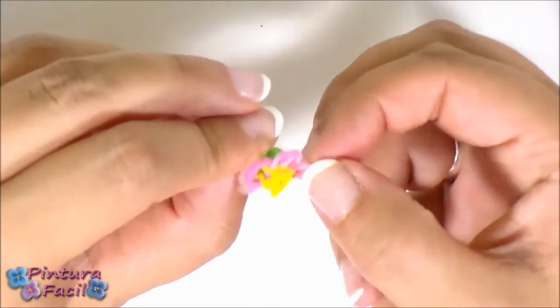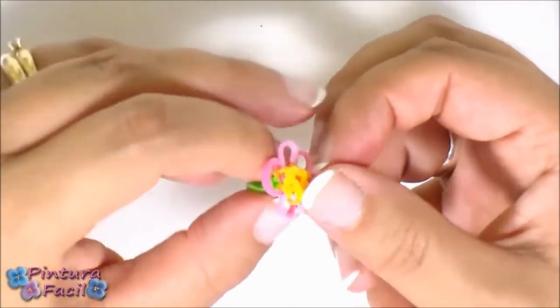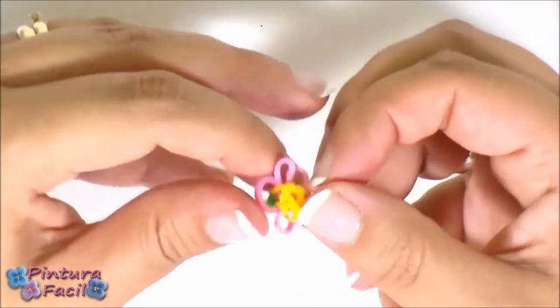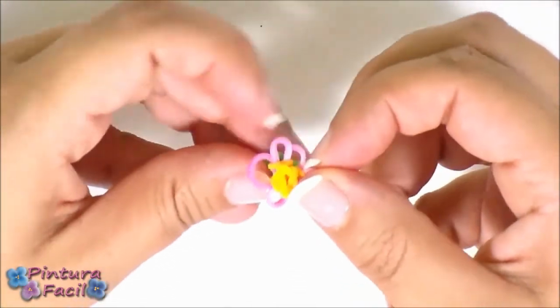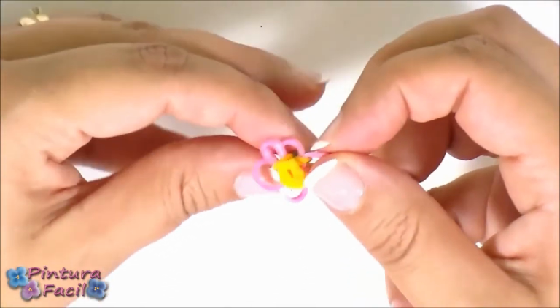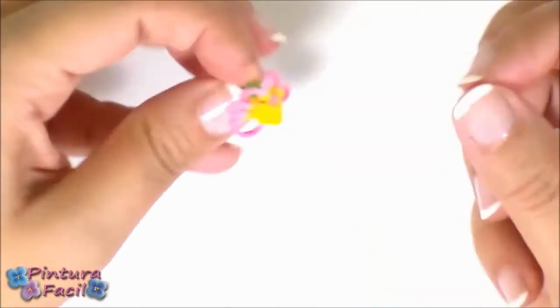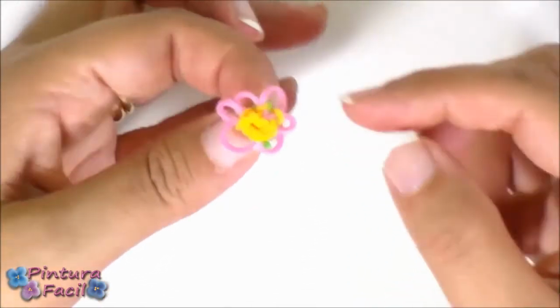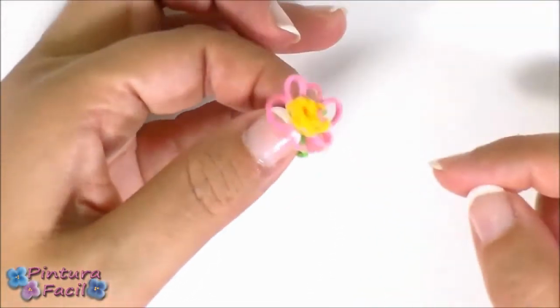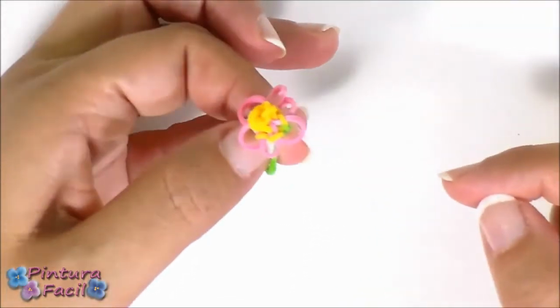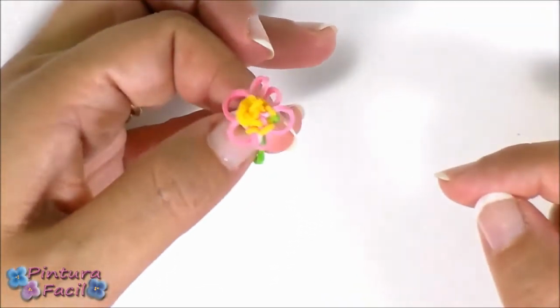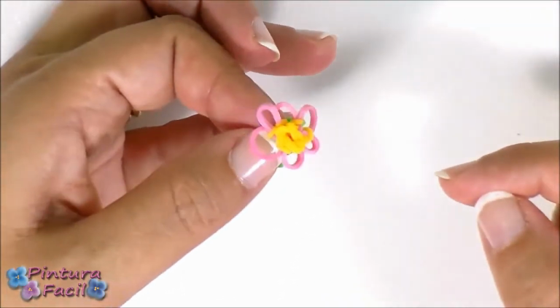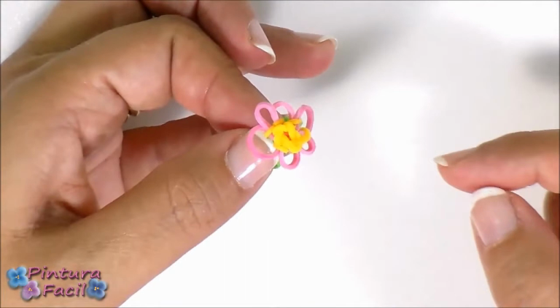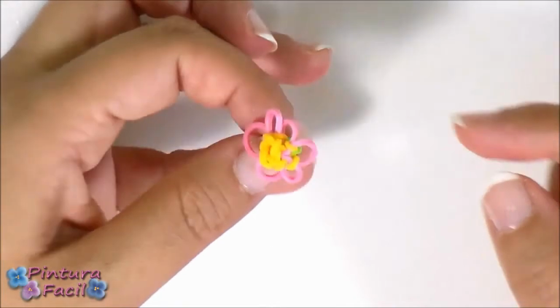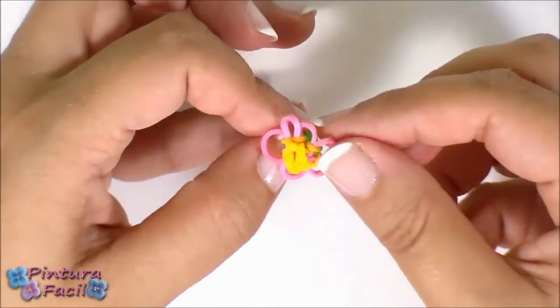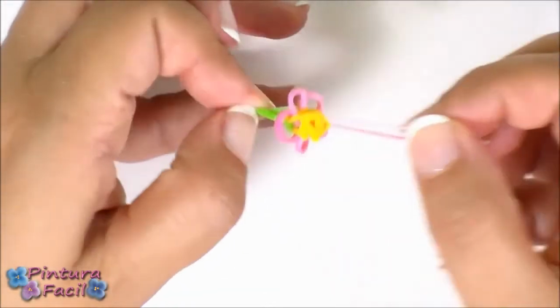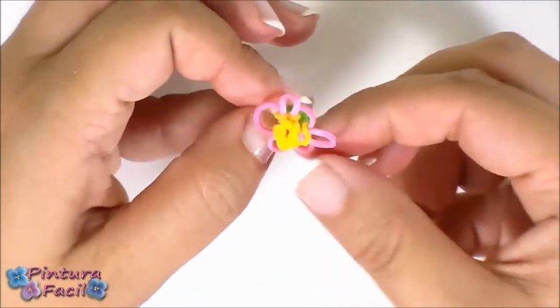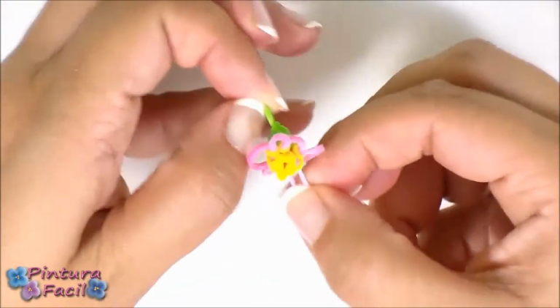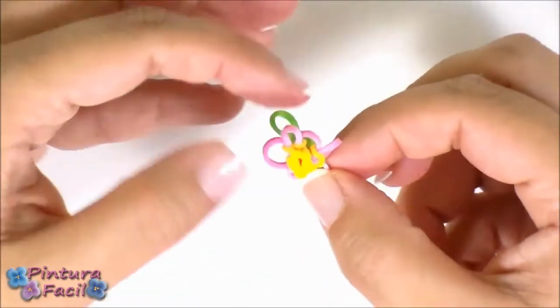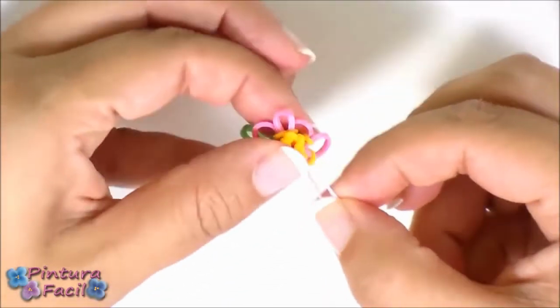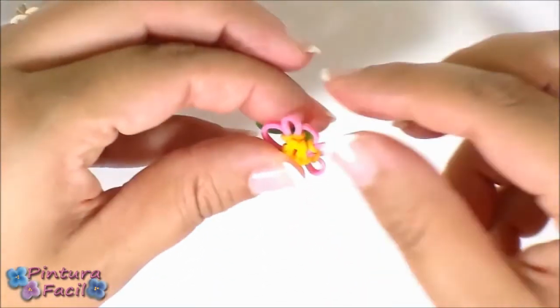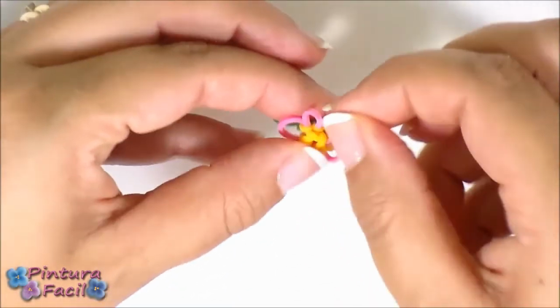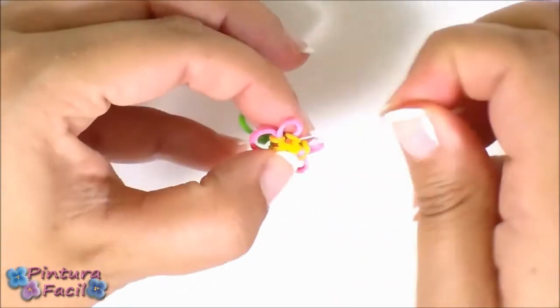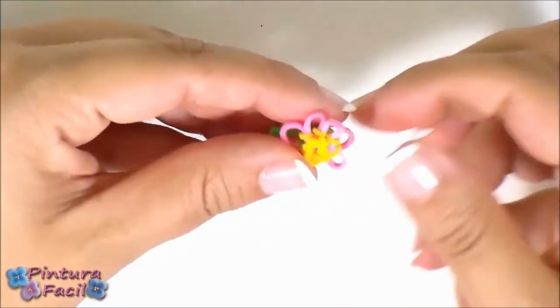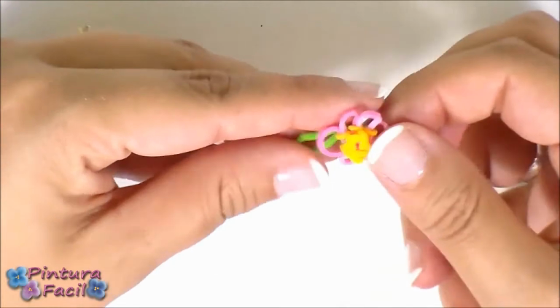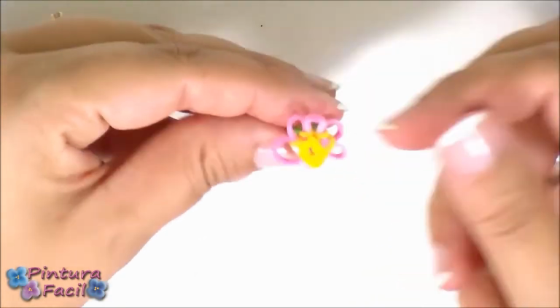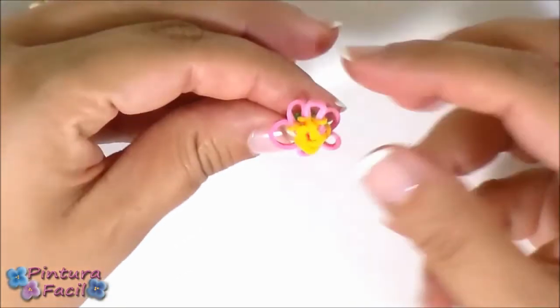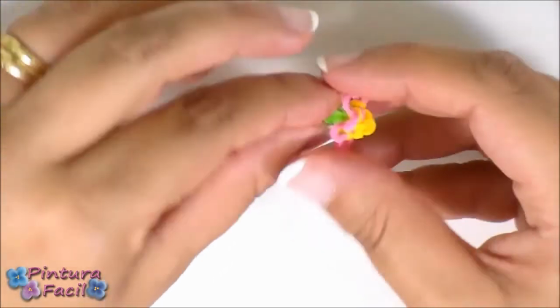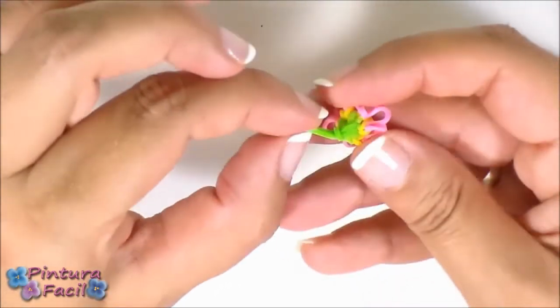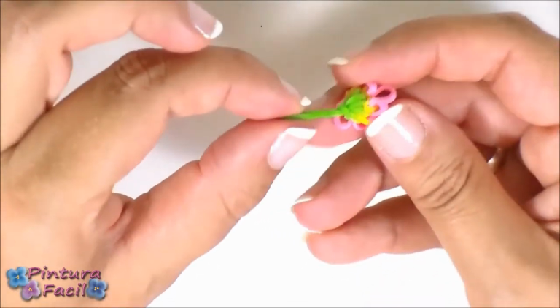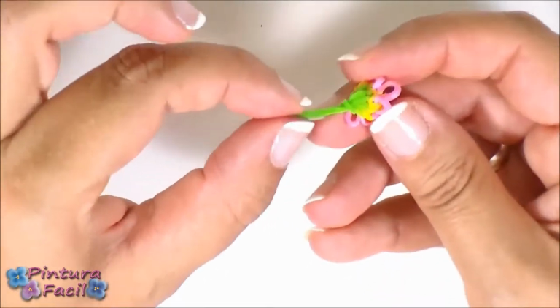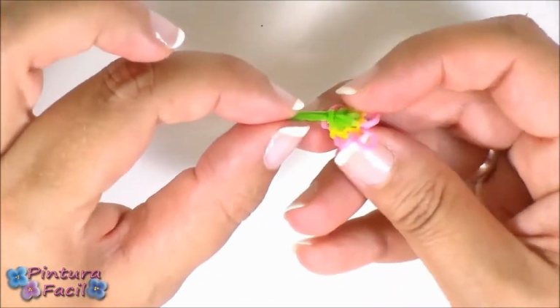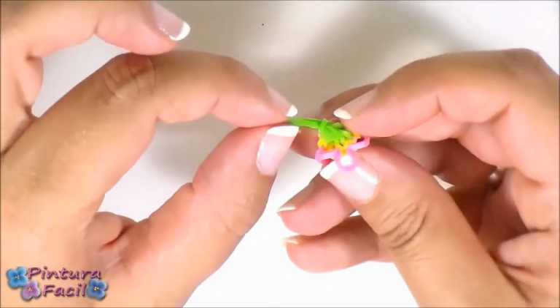If you stretch too much one petal, another will become too small. You have to obtain something like this — this is a tiny daisy. And this is the back; you have the band for attaching.